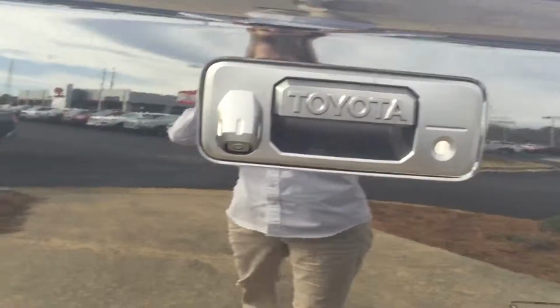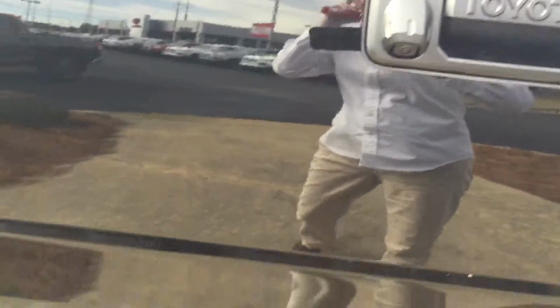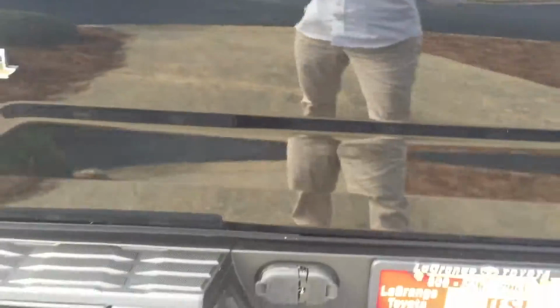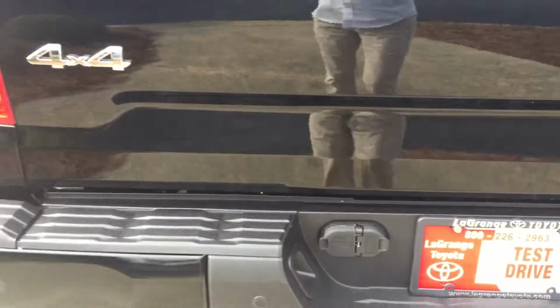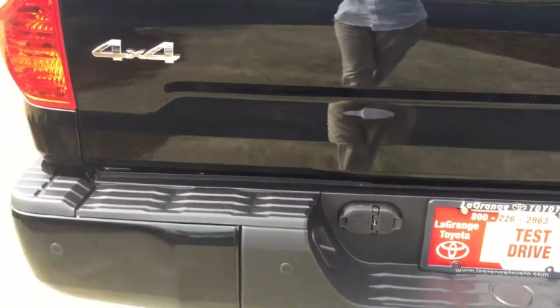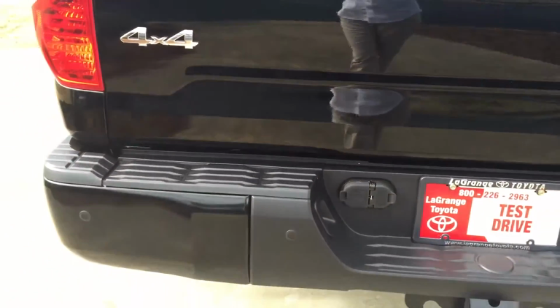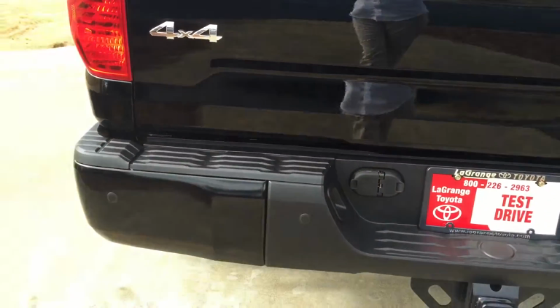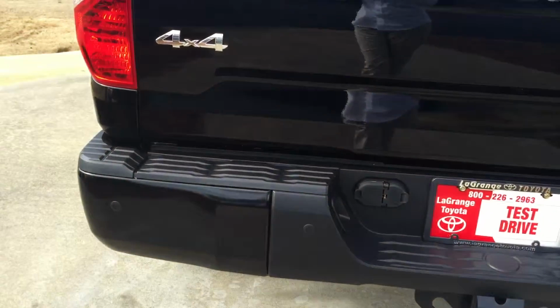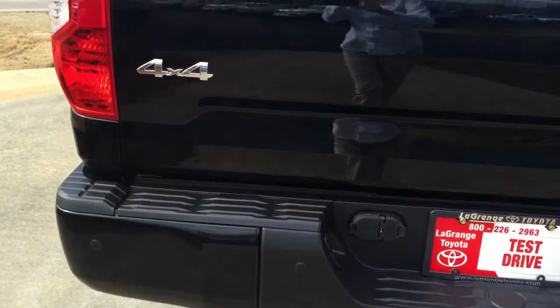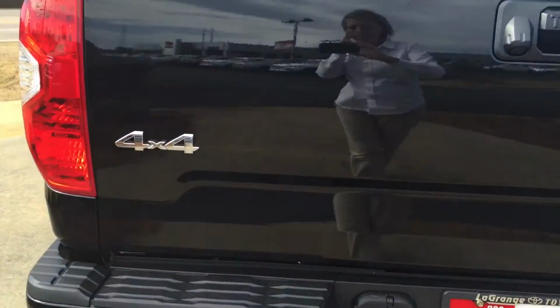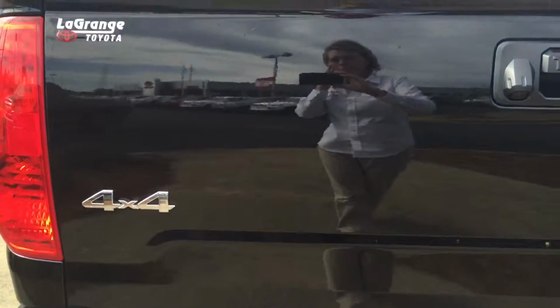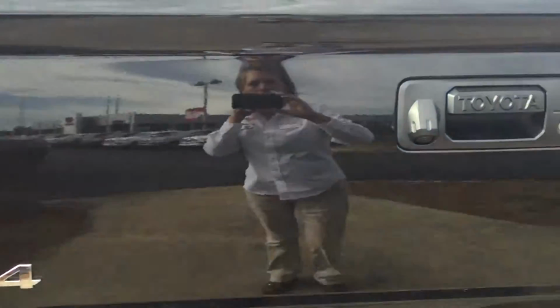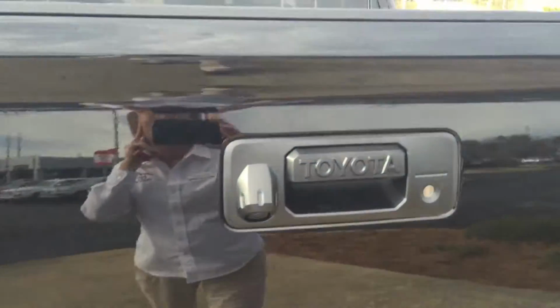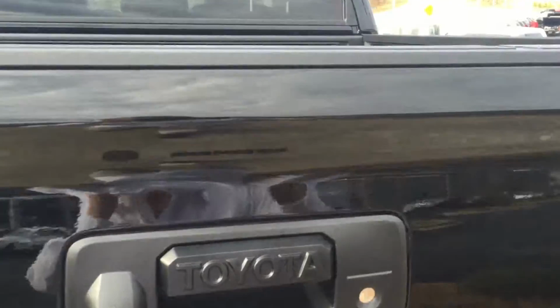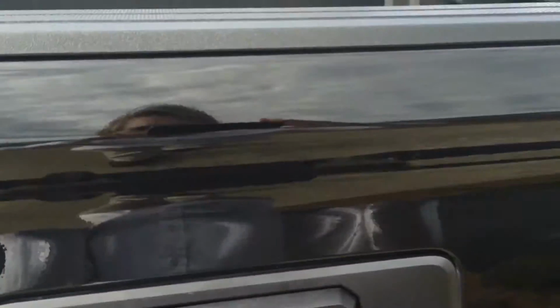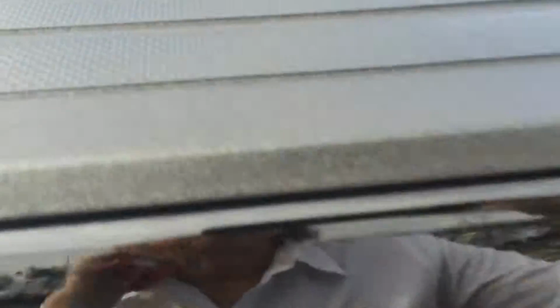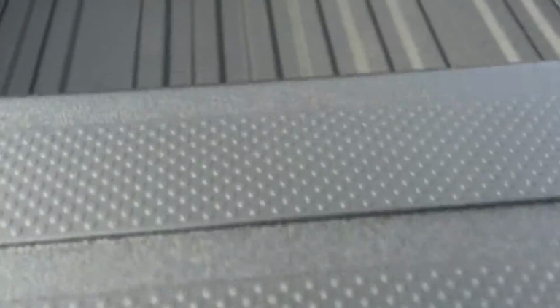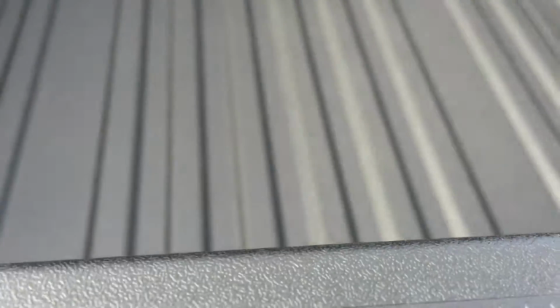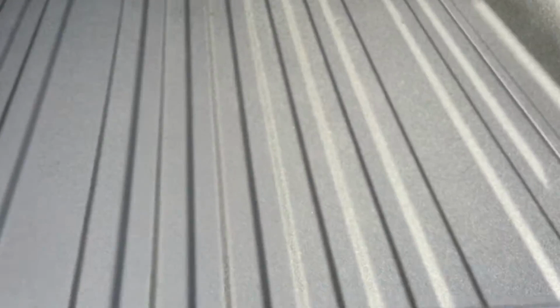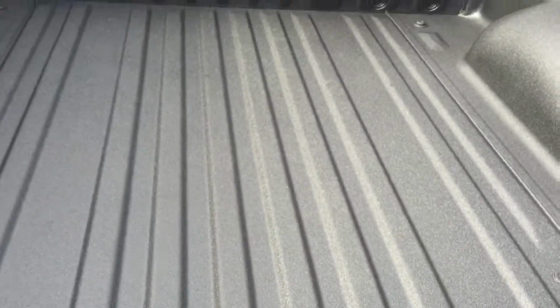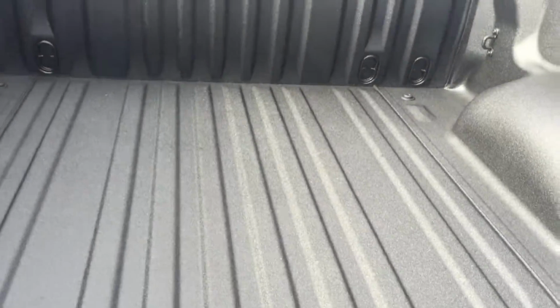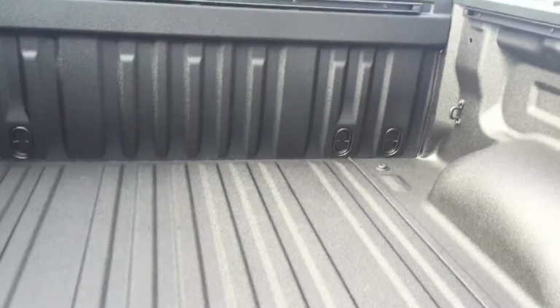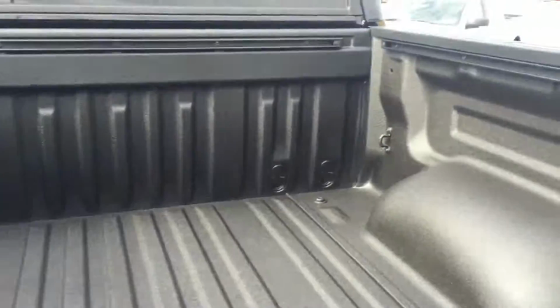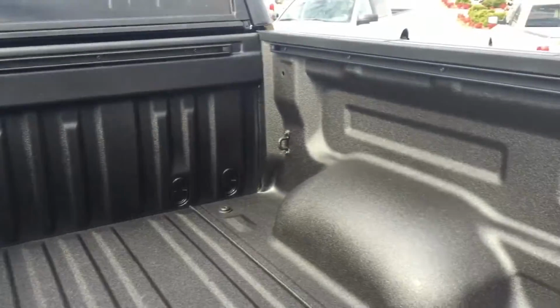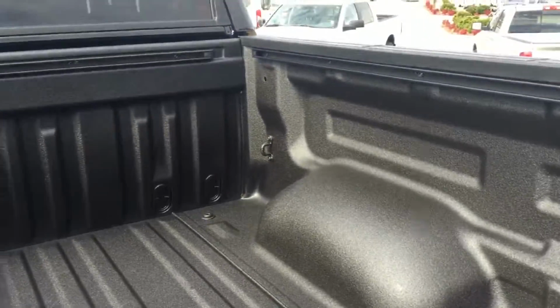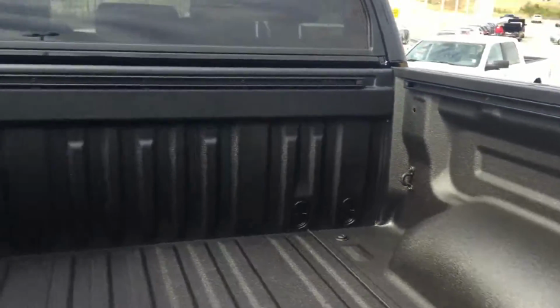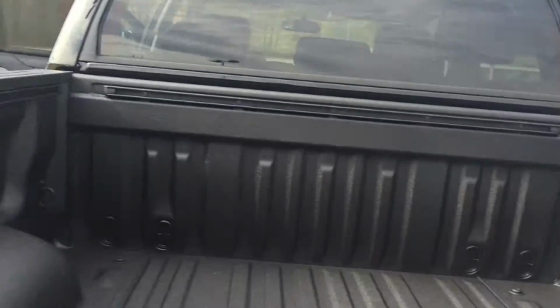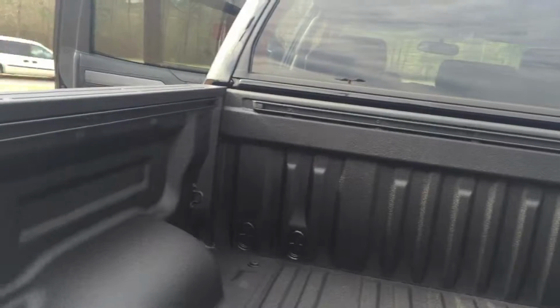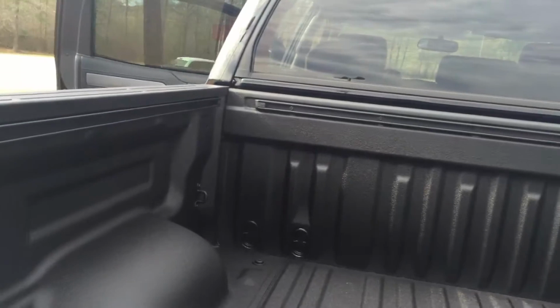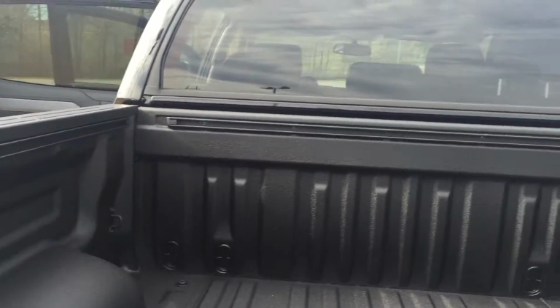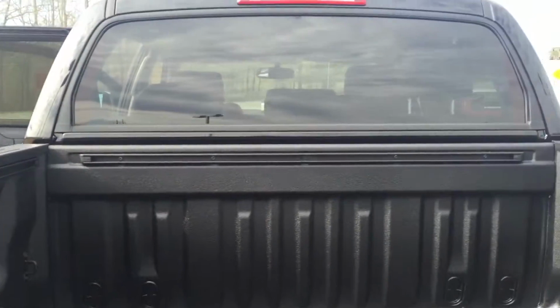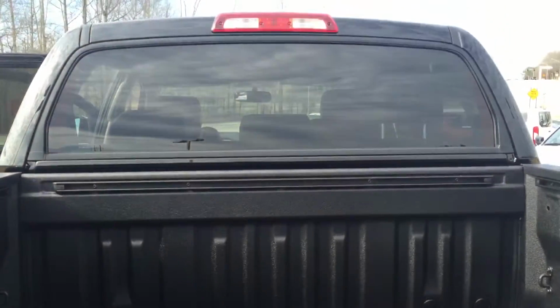You also have your rear parking sensors on your rear bumper, your spray-in bed liner with your deck rail system for tie-downs, and your rear power window.